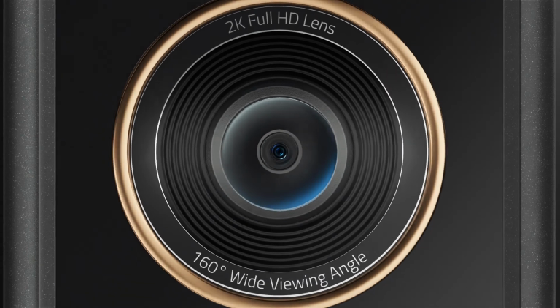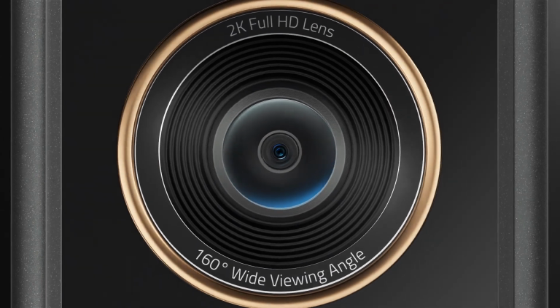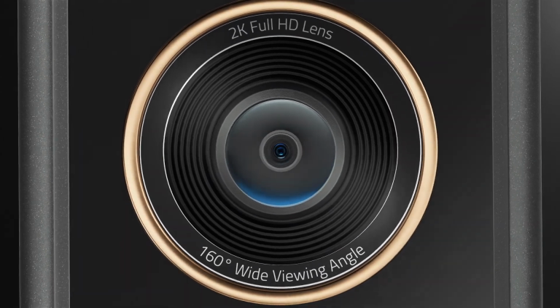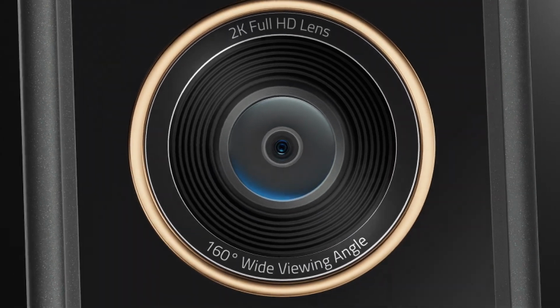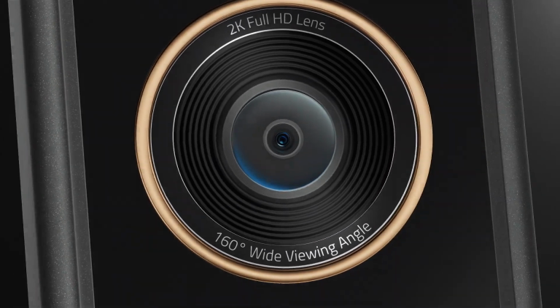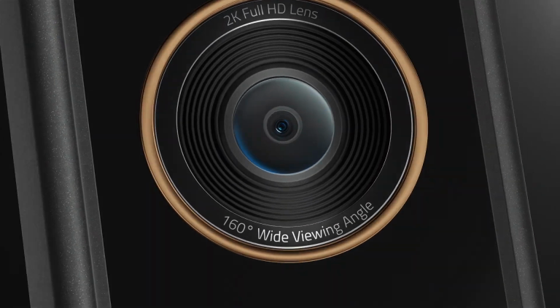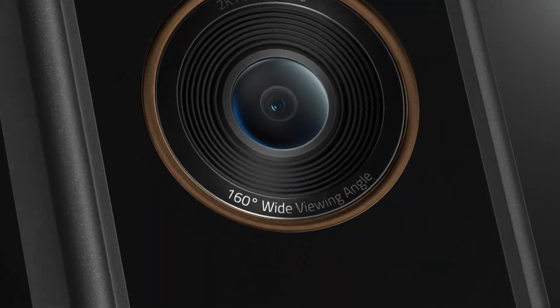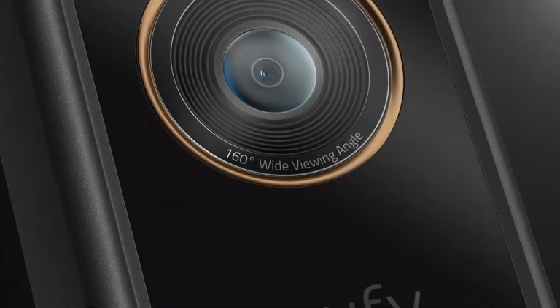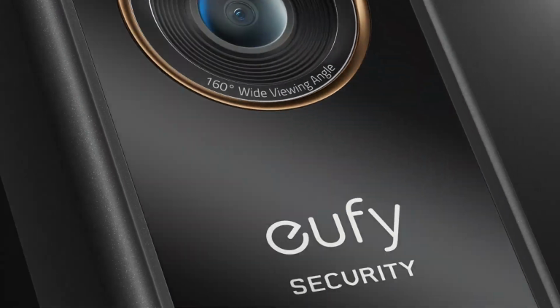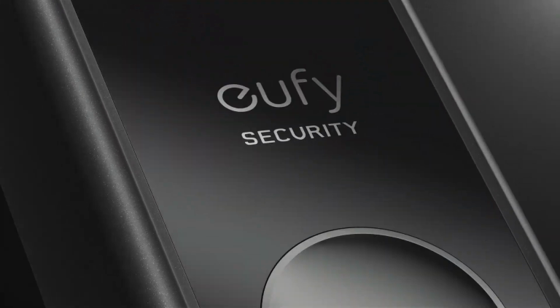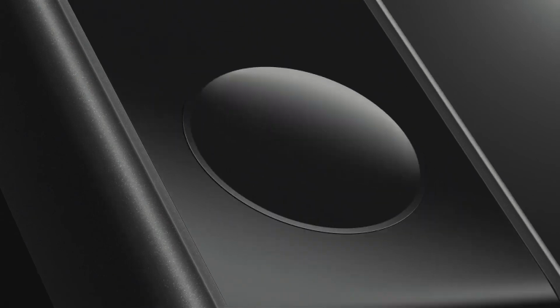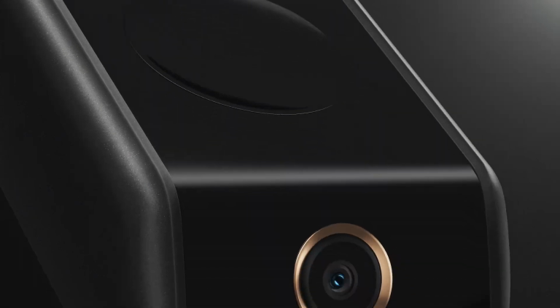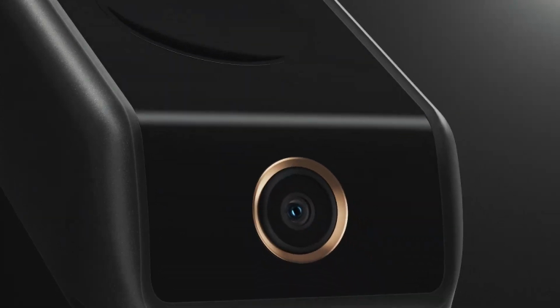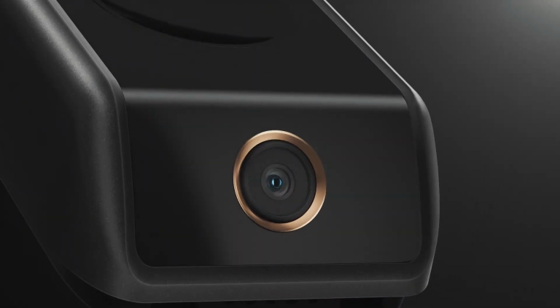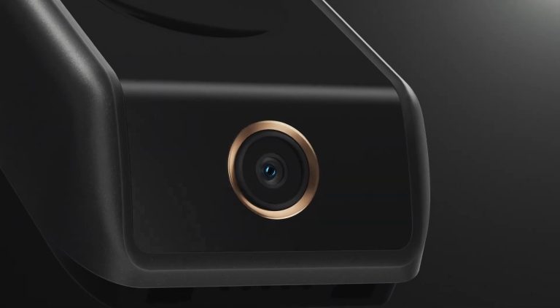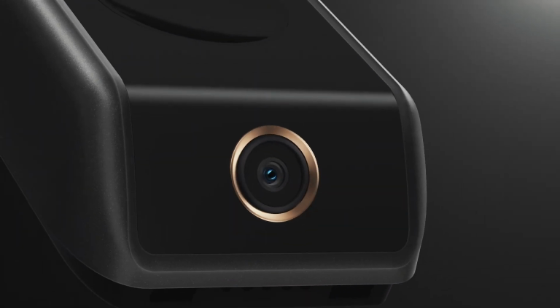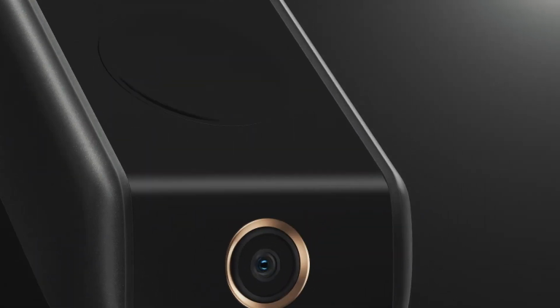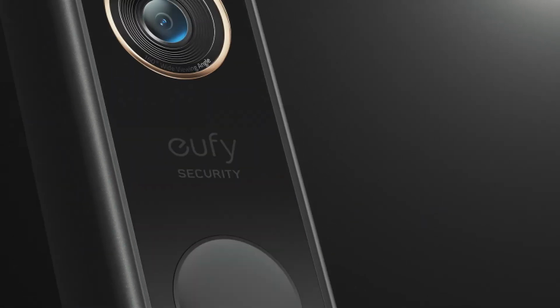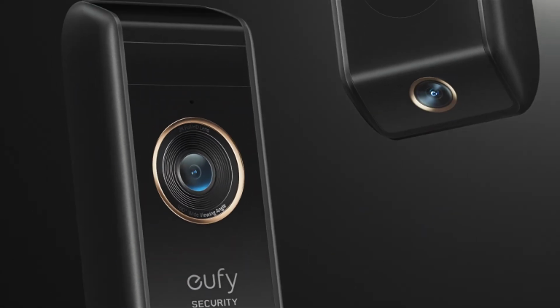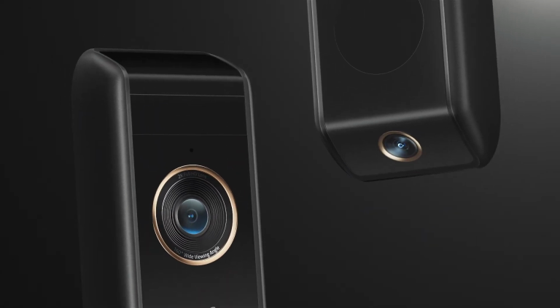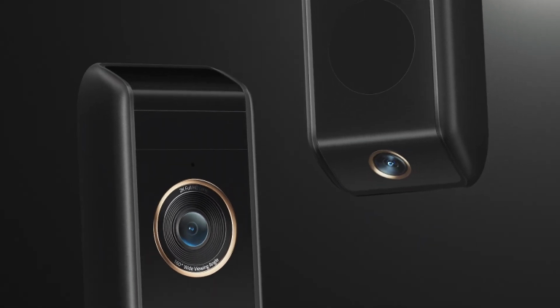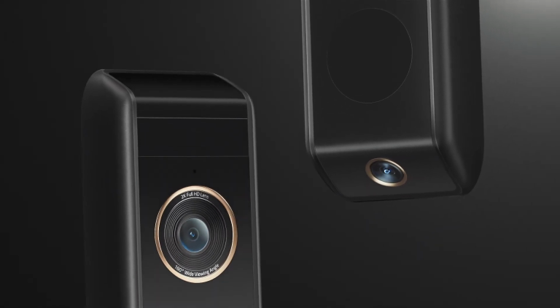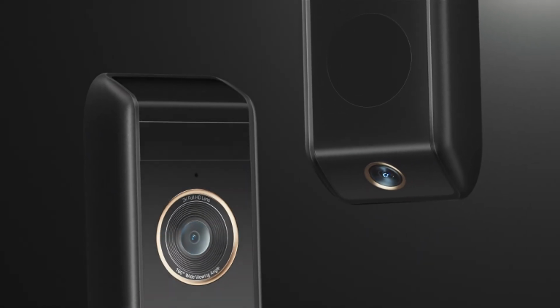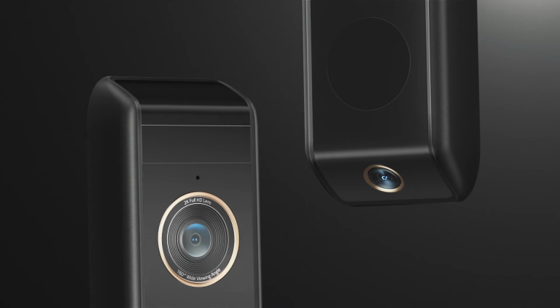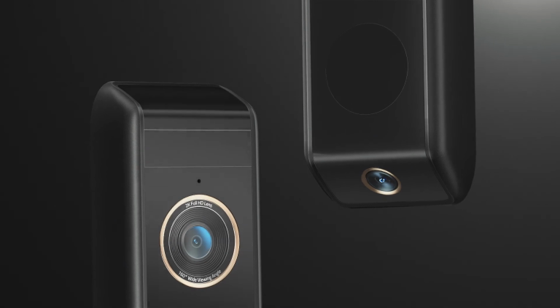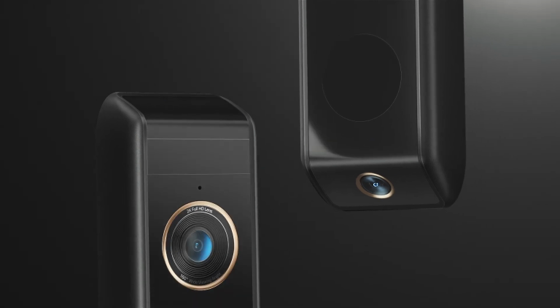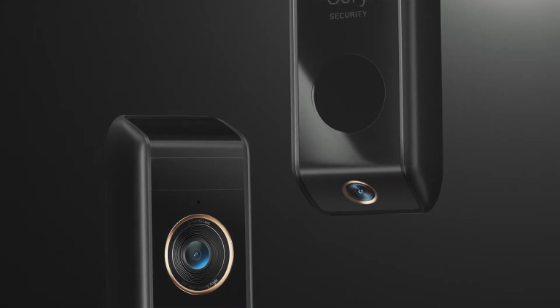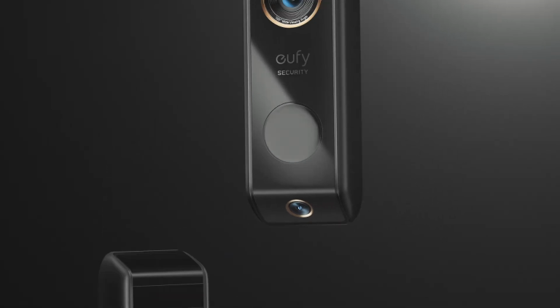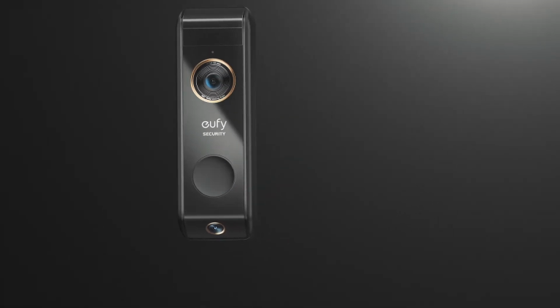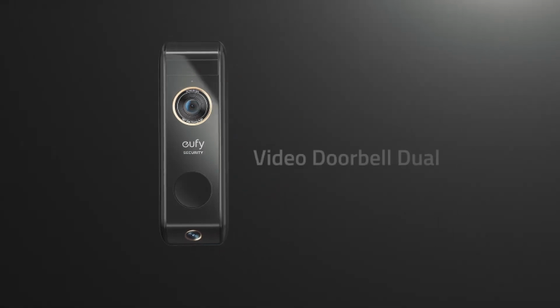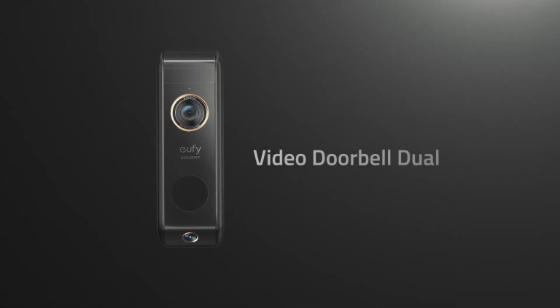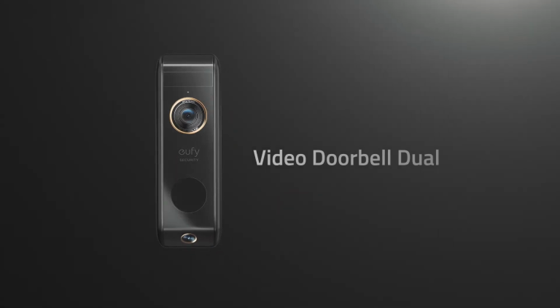As industry leaders at Eufy Security, it was up to us to solve video doorbells' biggest limitation: the small viewing angle. The solution? The all-new Video Doorbell Dual.